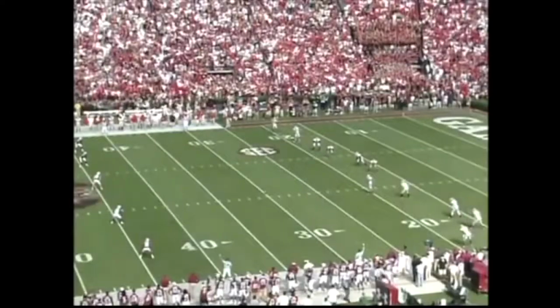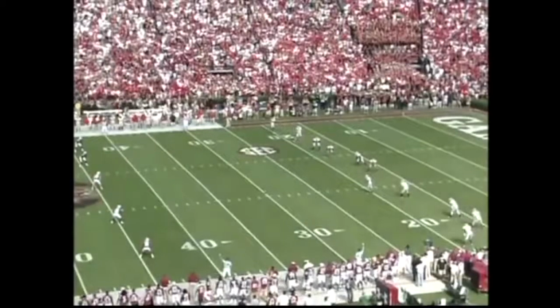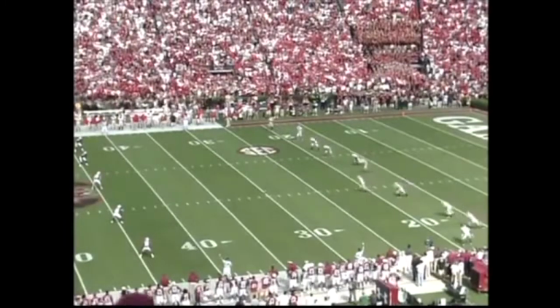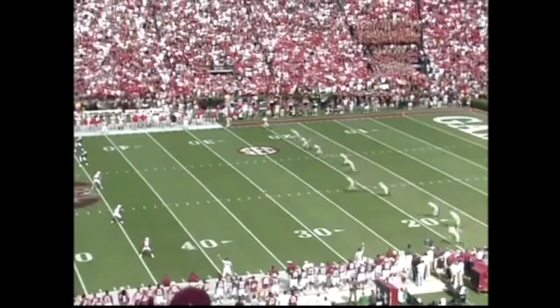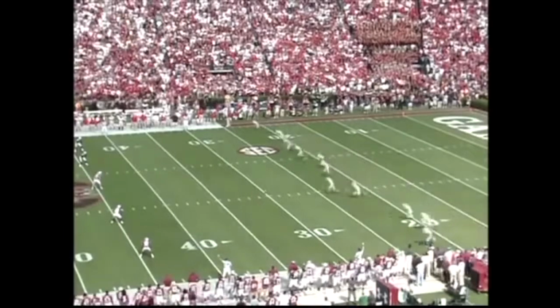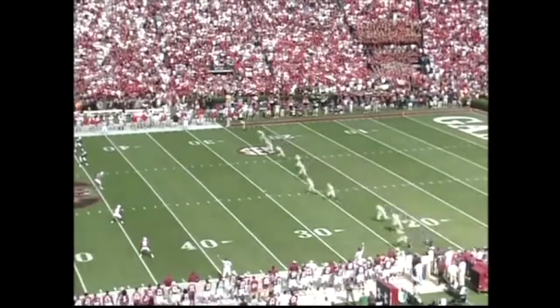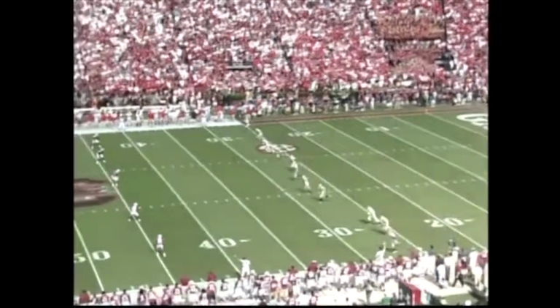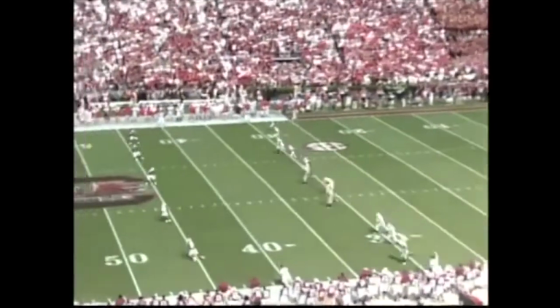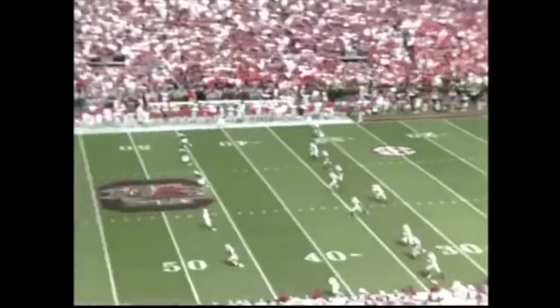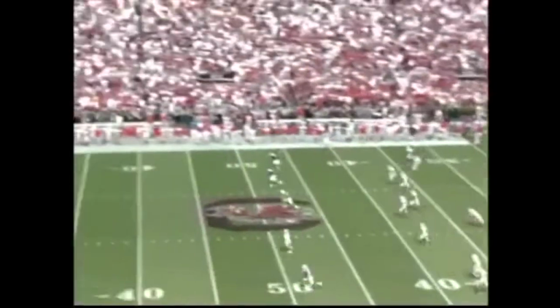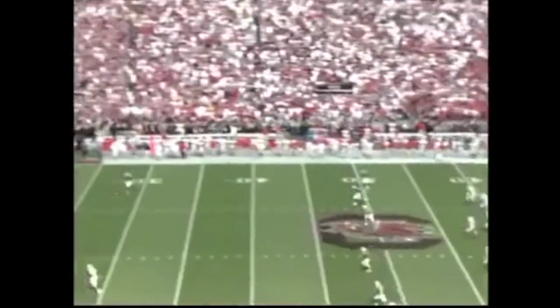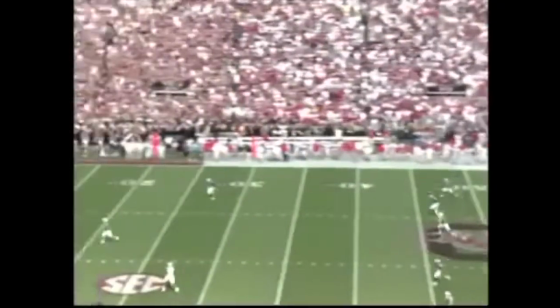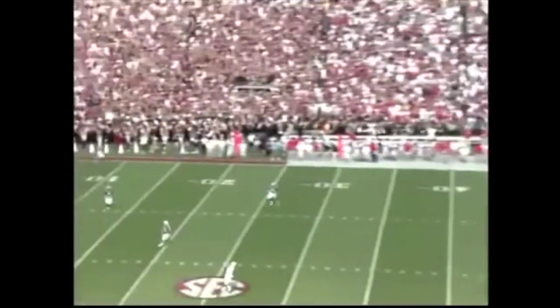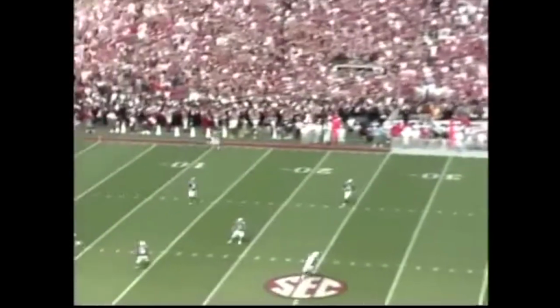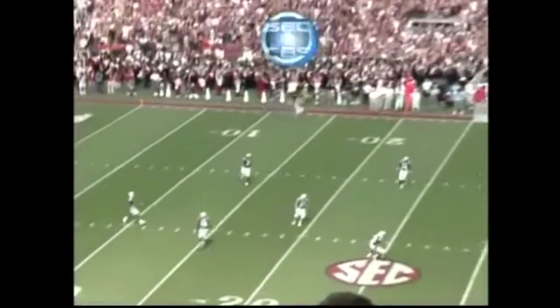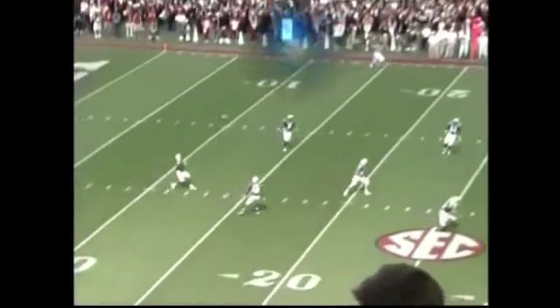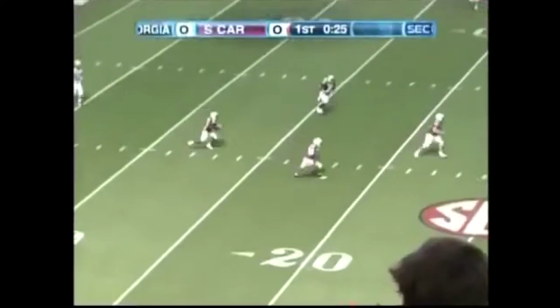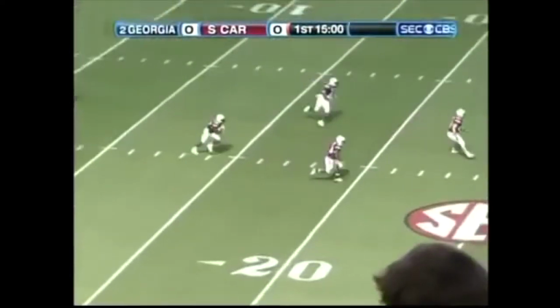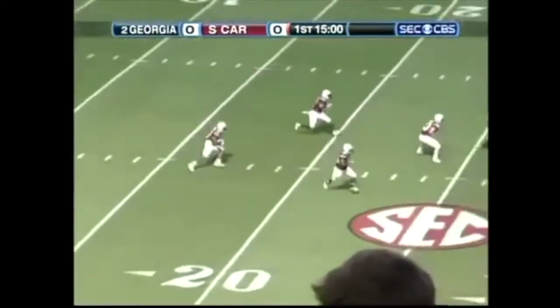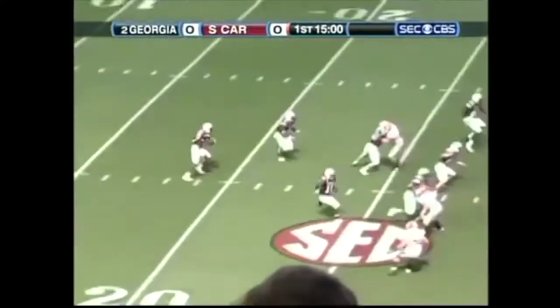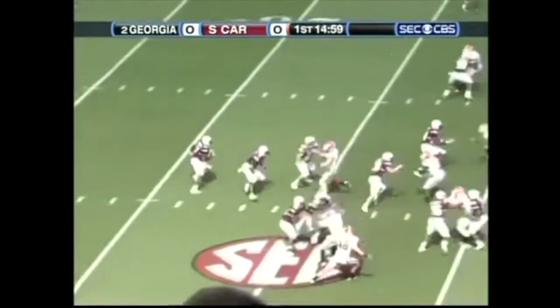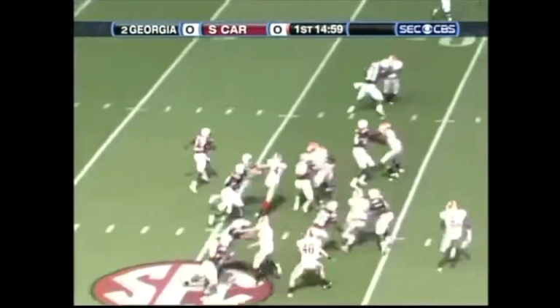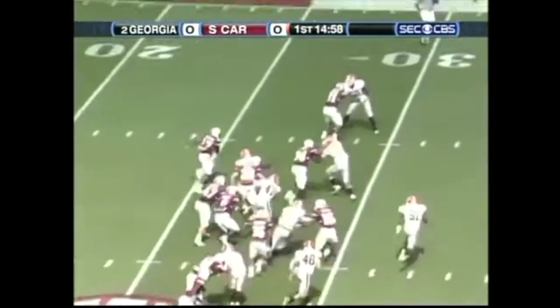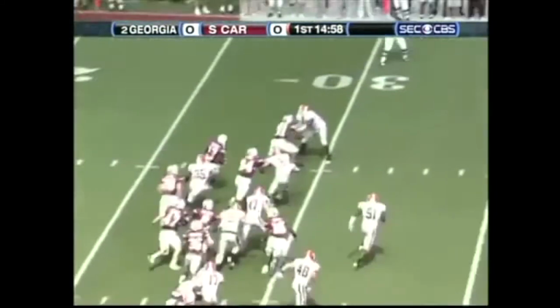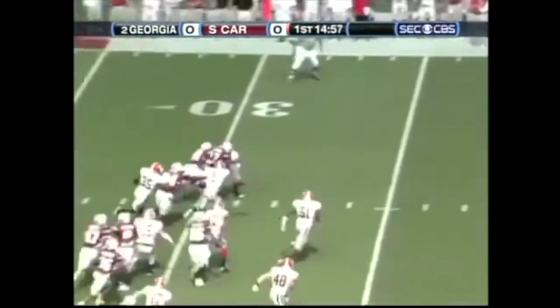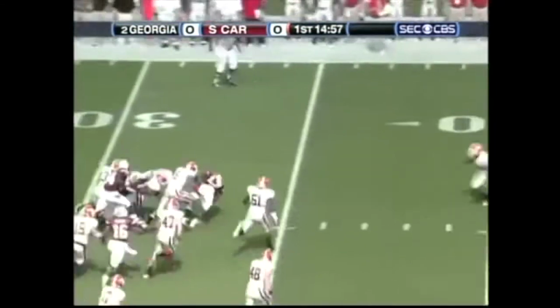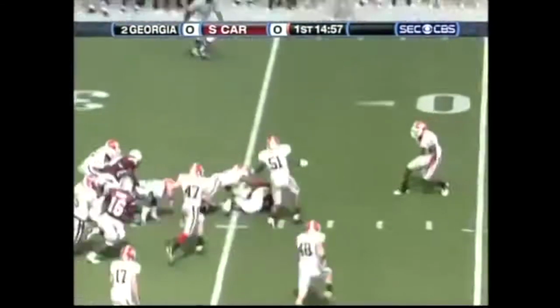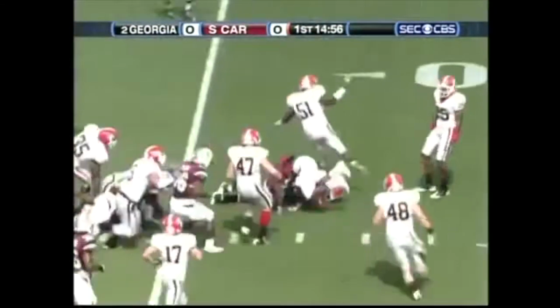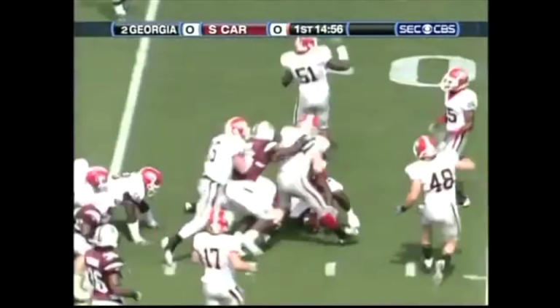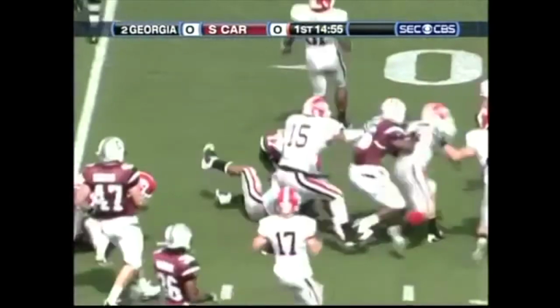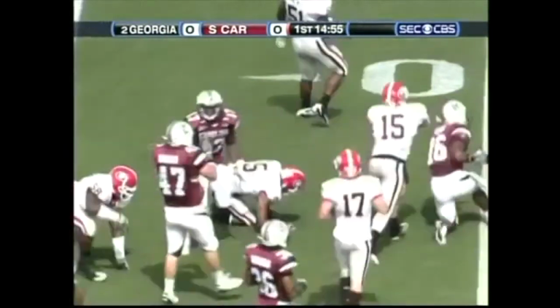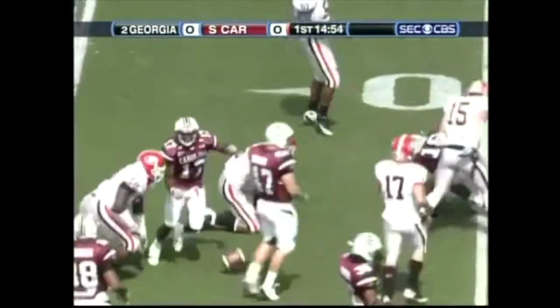Blair Walsh, the freshman, will kick off for Georgia. Chris Culliver, who had a 50-yard return last week at Vanderbilt, grabs this one at the 11-yard line. And he's spilled as he crosses the 35.